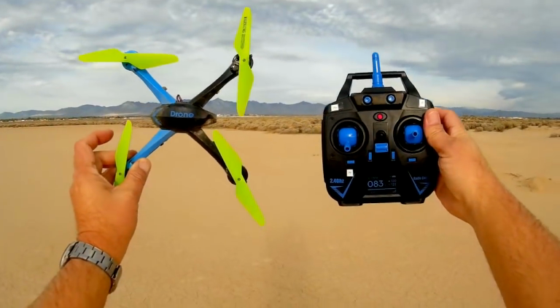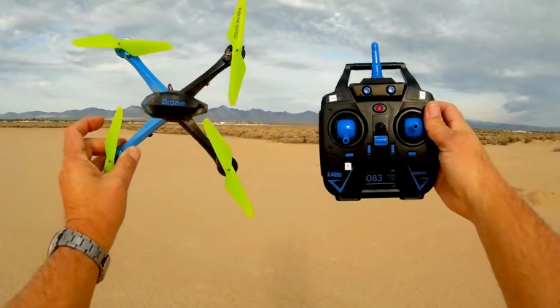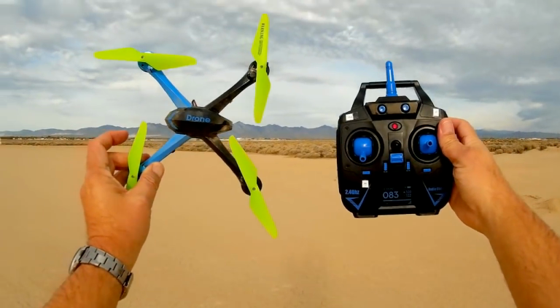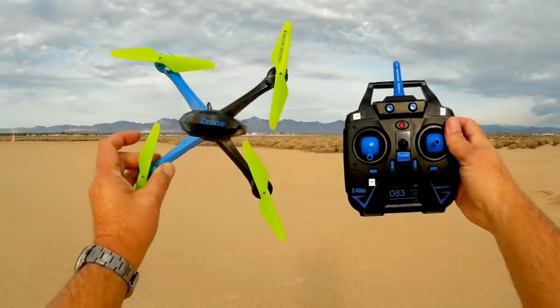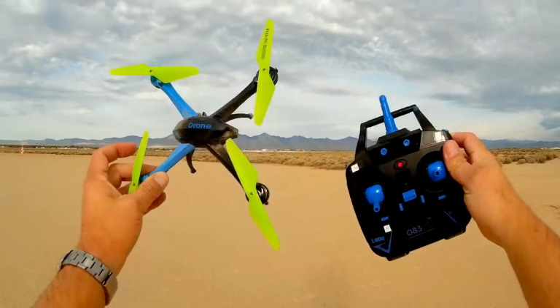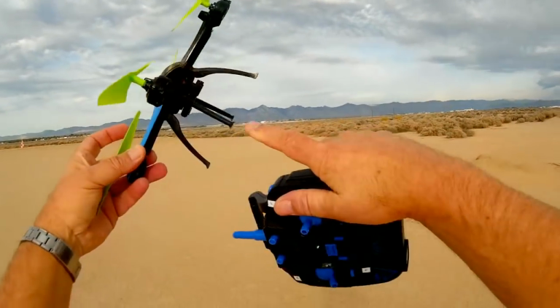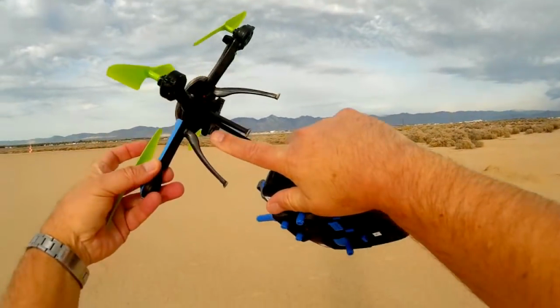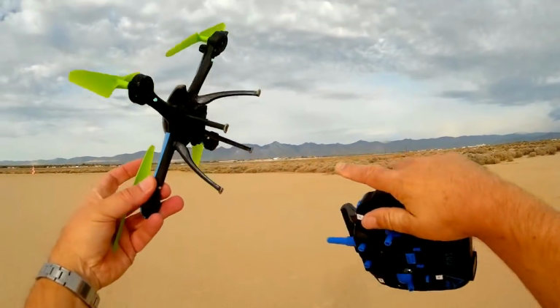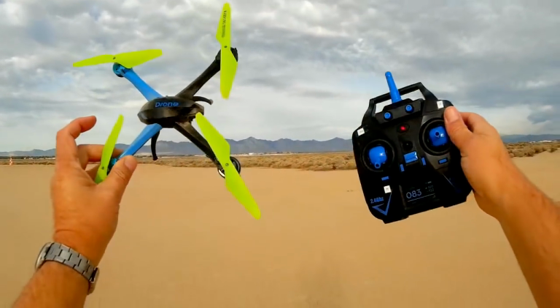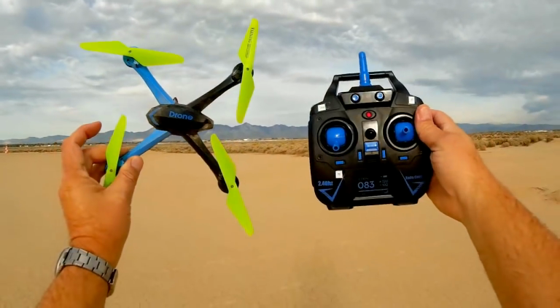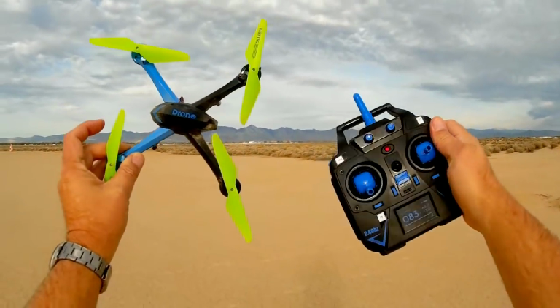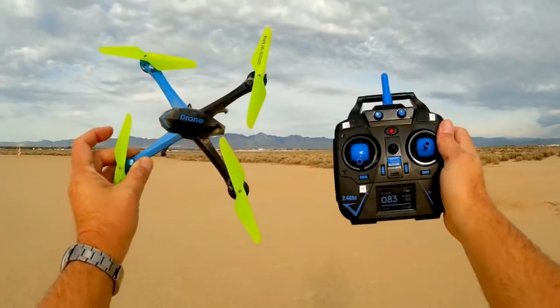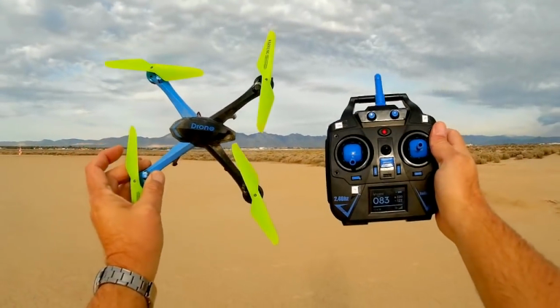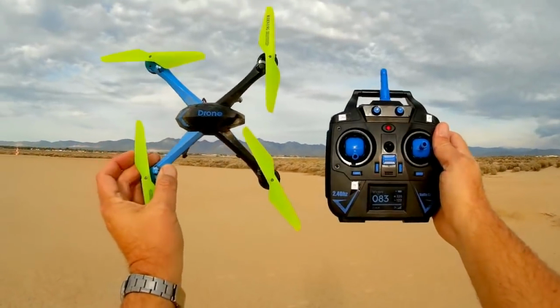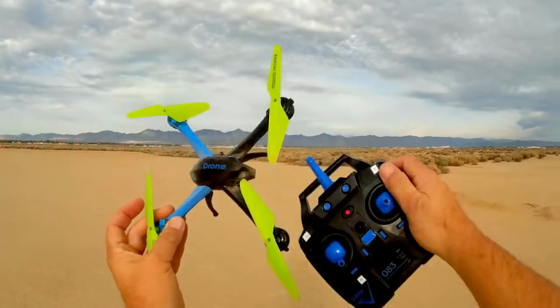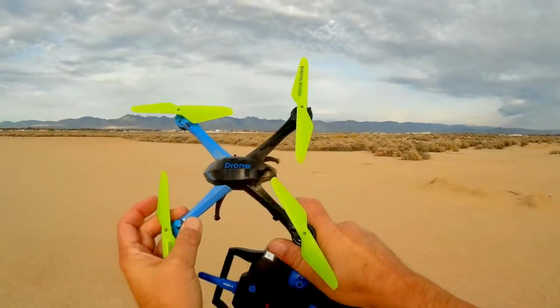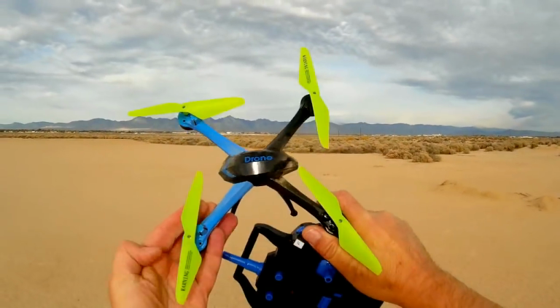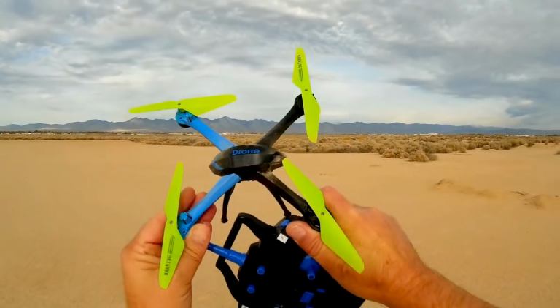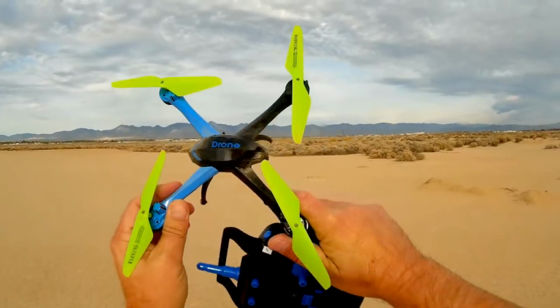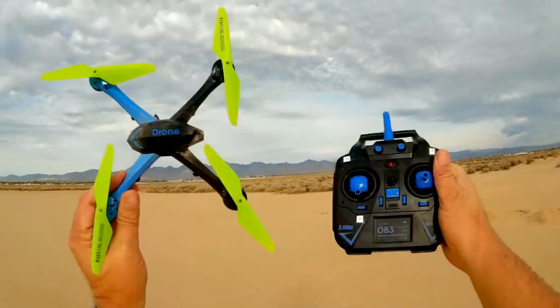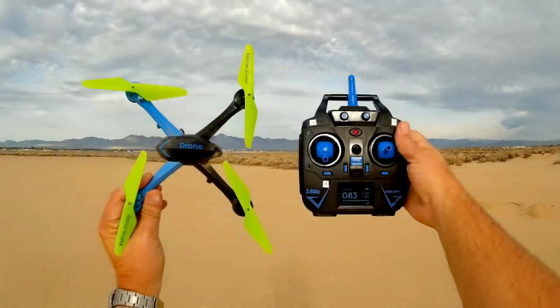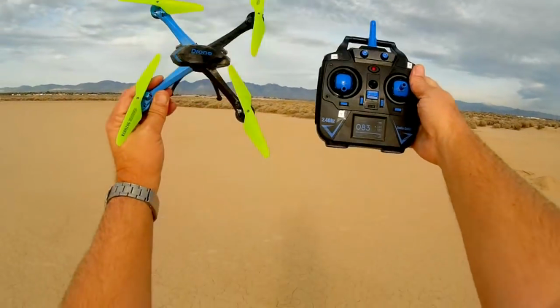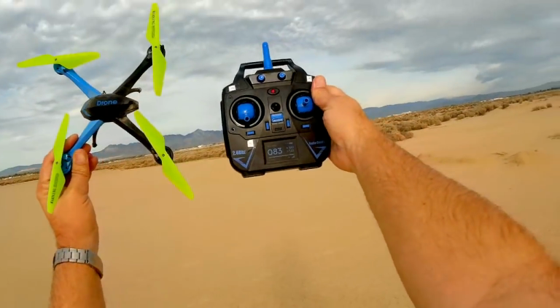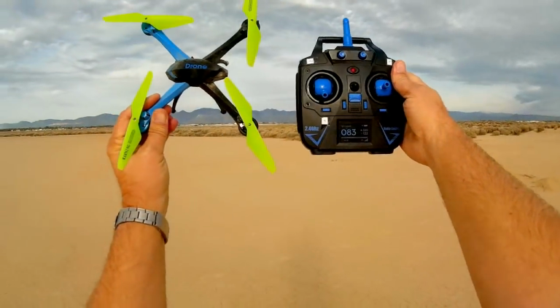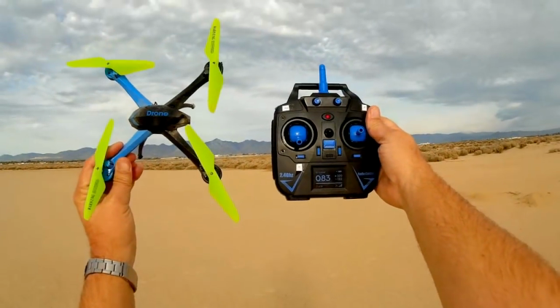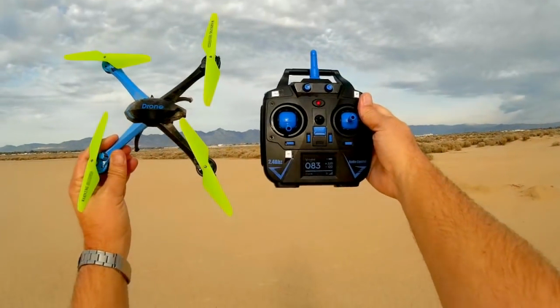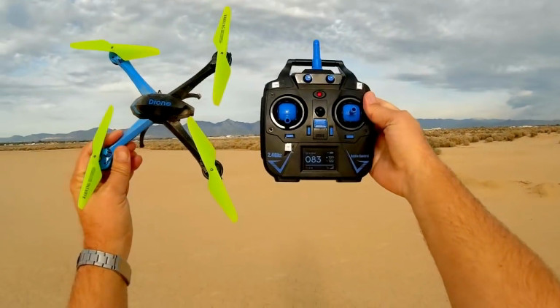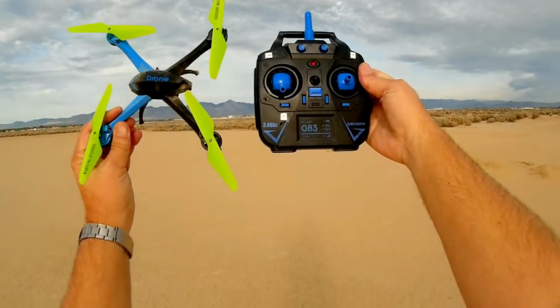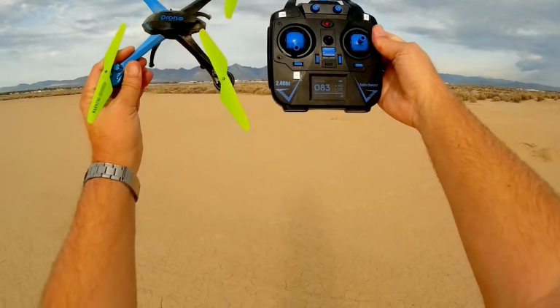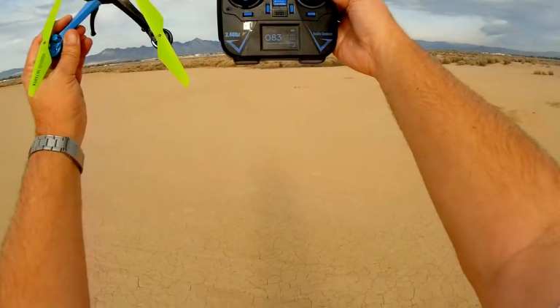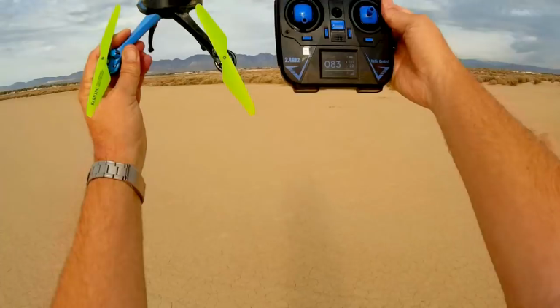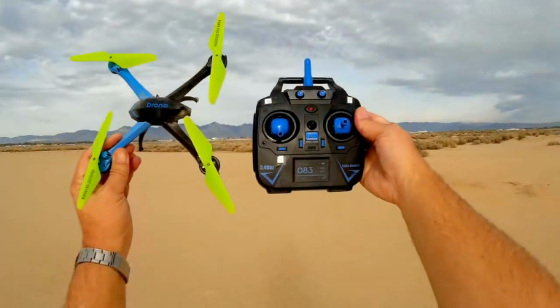A good little quadcopter and it comes with a camera. I hope you enjoyed this flight. Quadcopter 101 signing out.